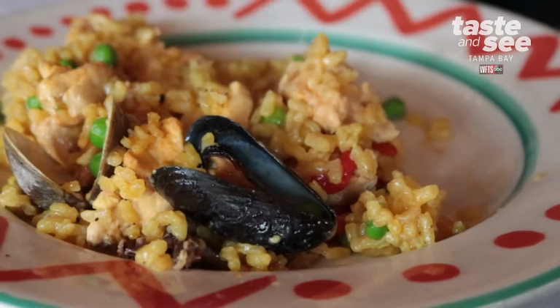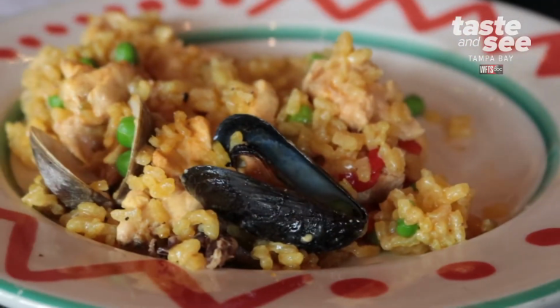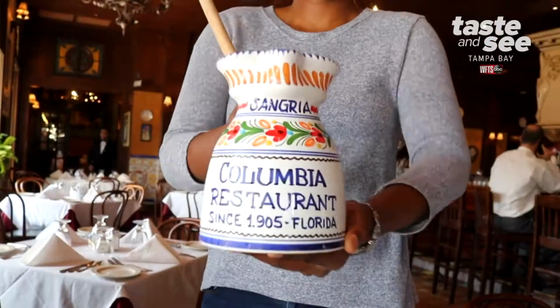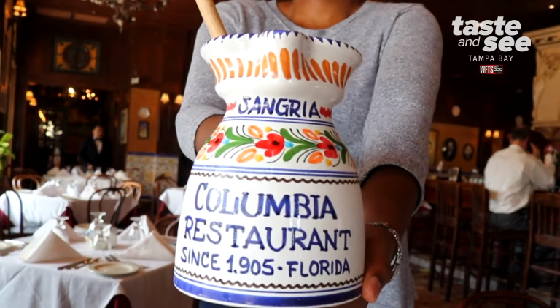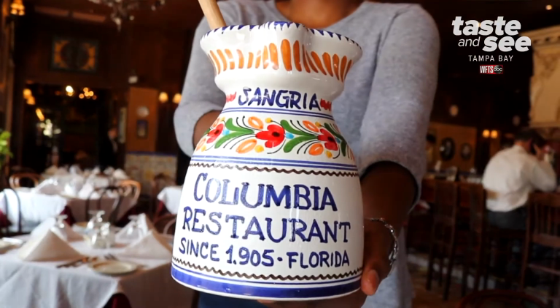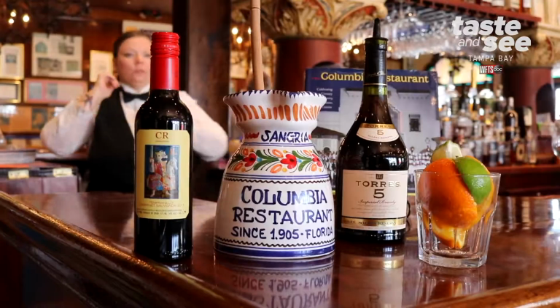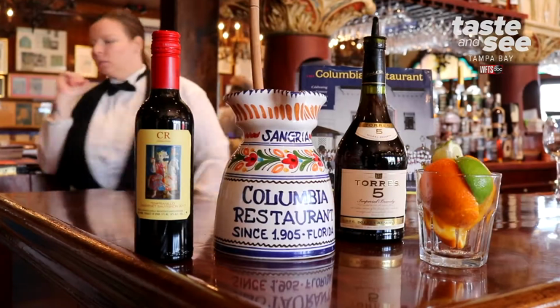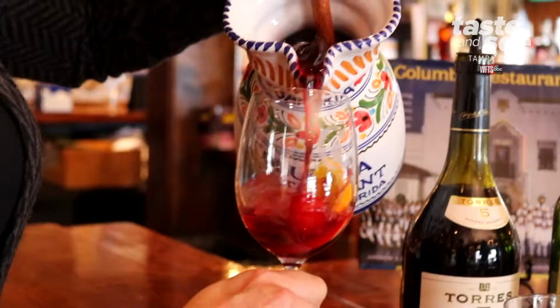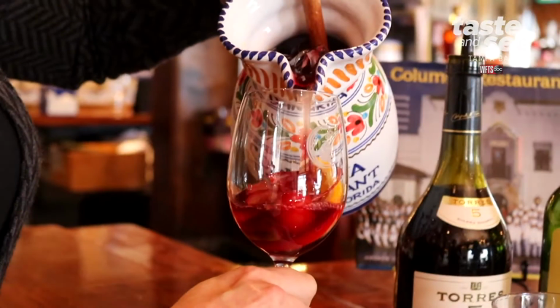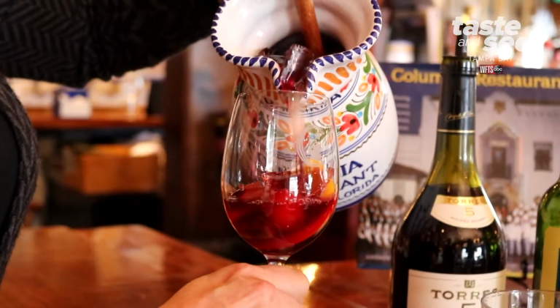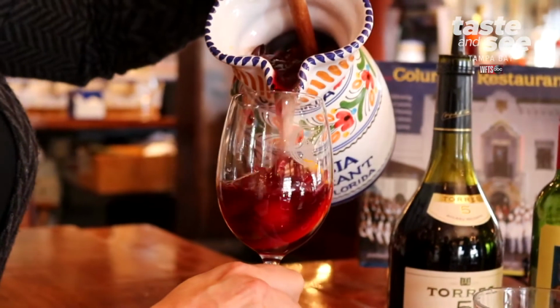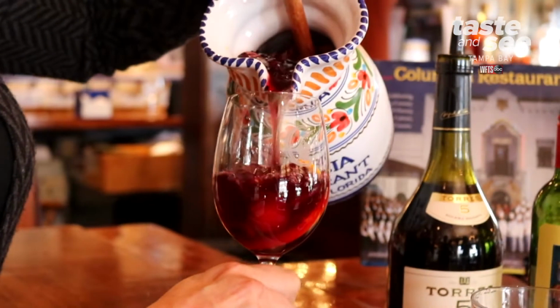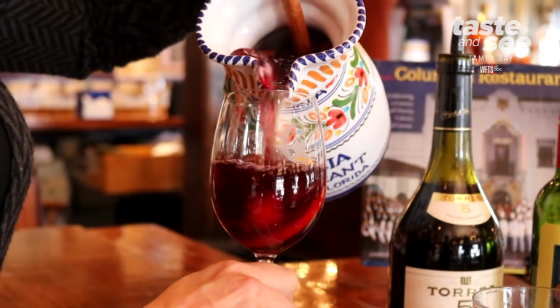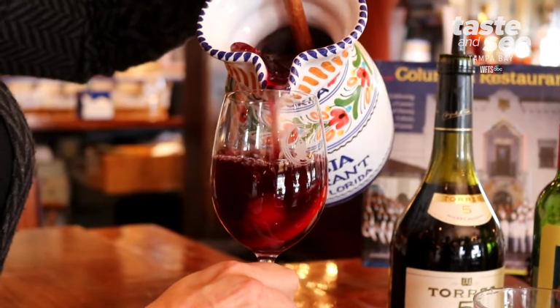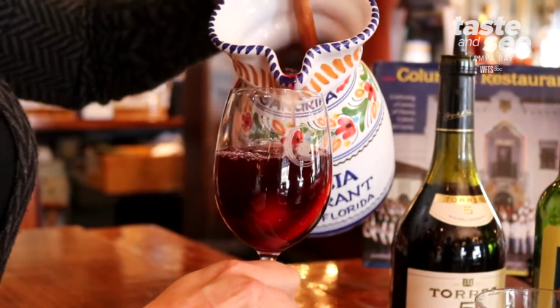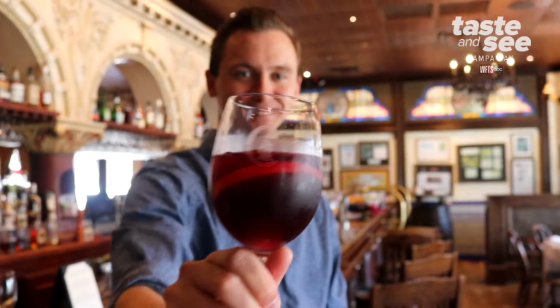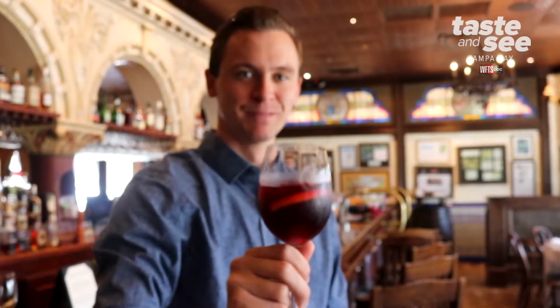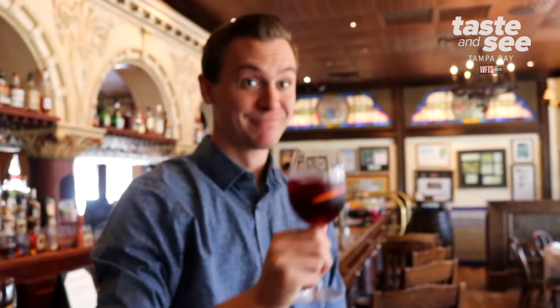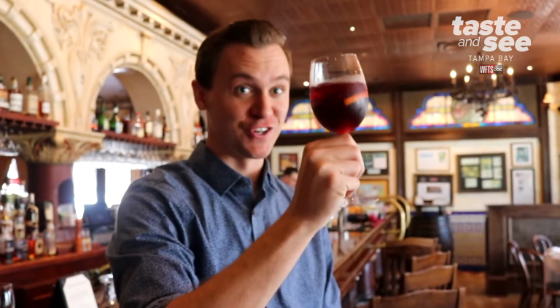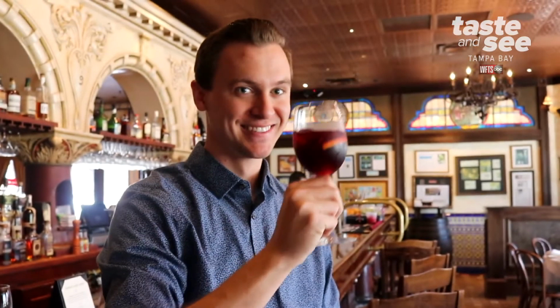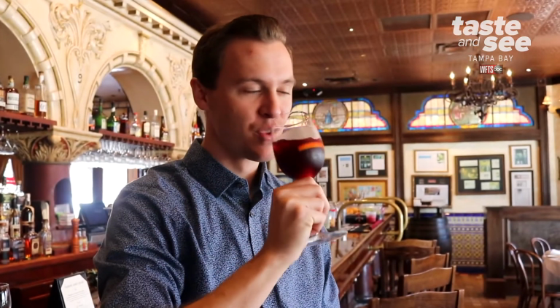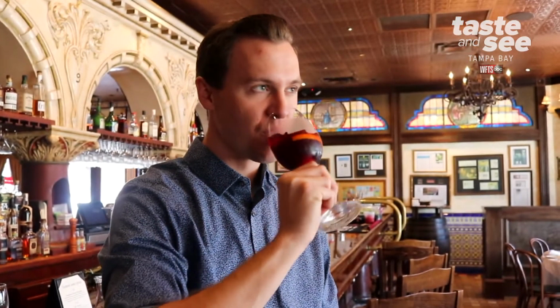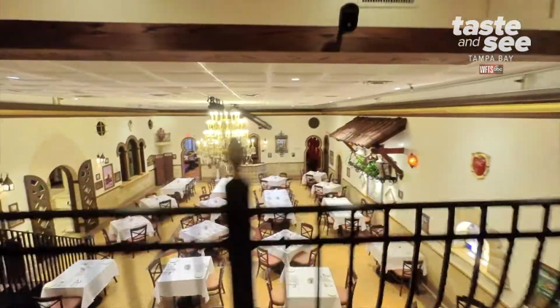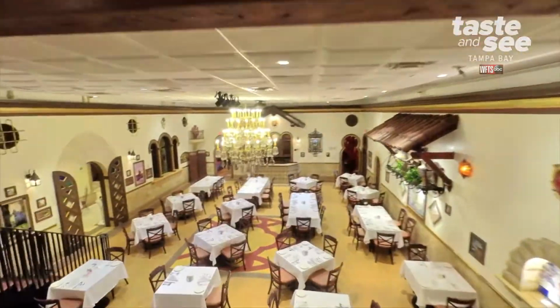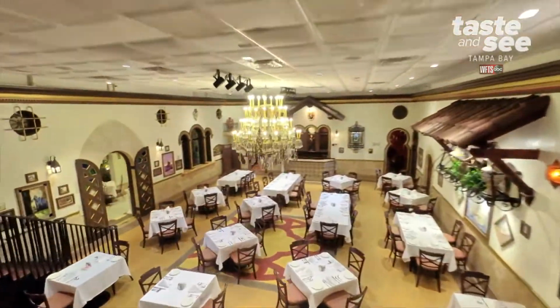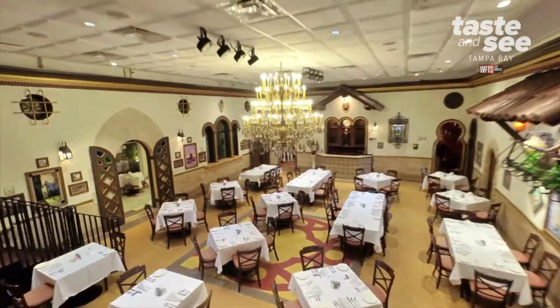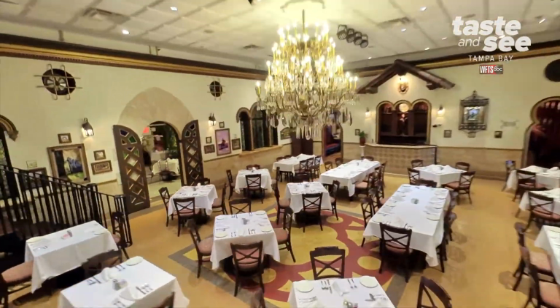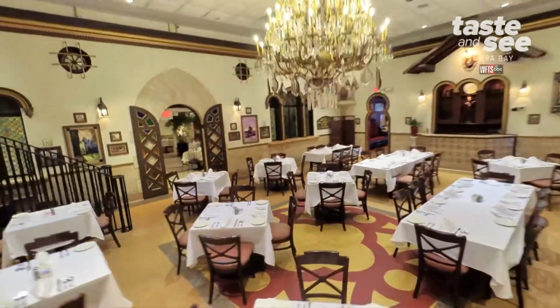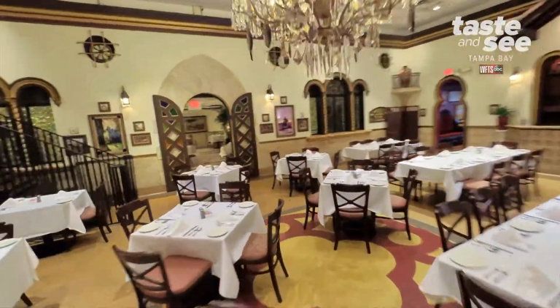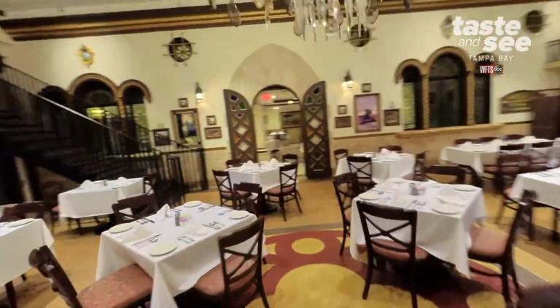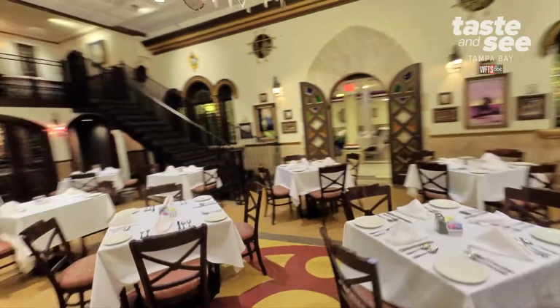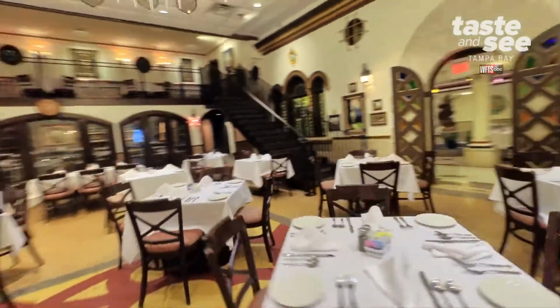You also have to try the sangria. It's something that you can definitely come back to the Columbia and try something new again and again, or you can be like so many and come back and have your favorite every single time.